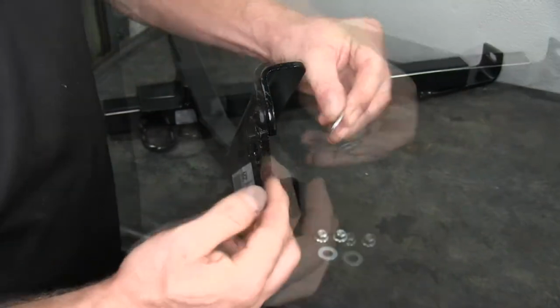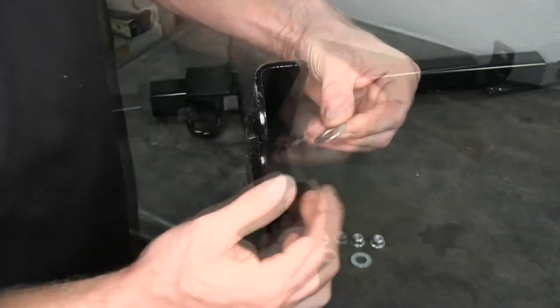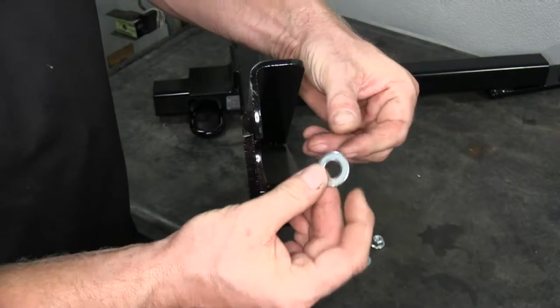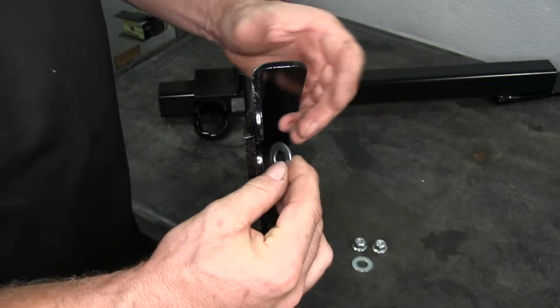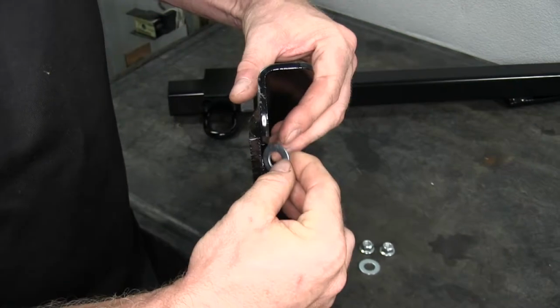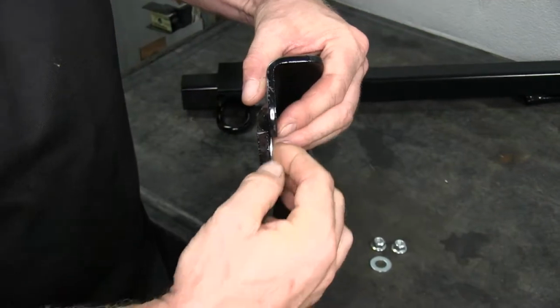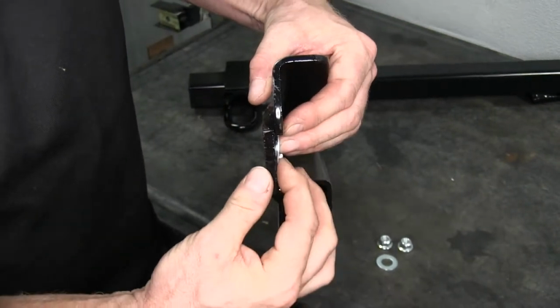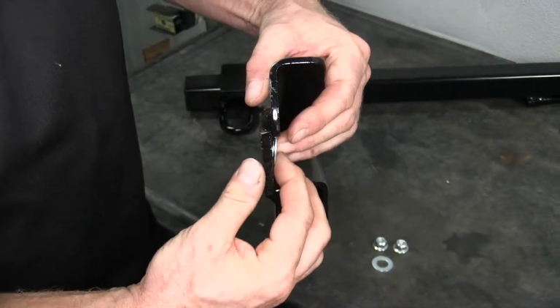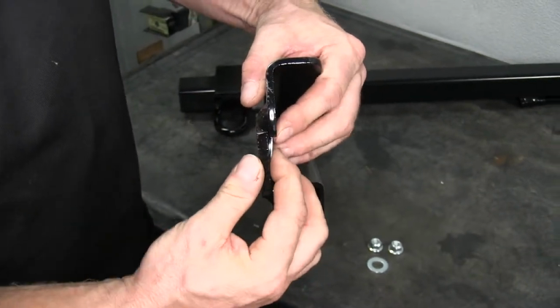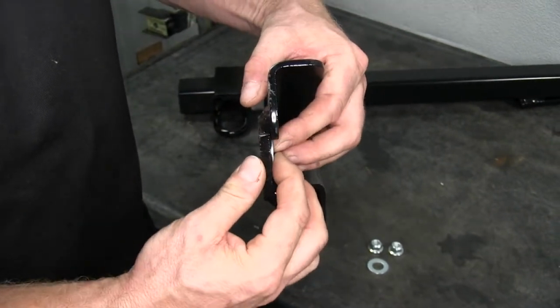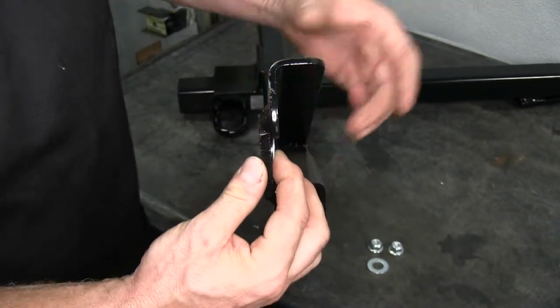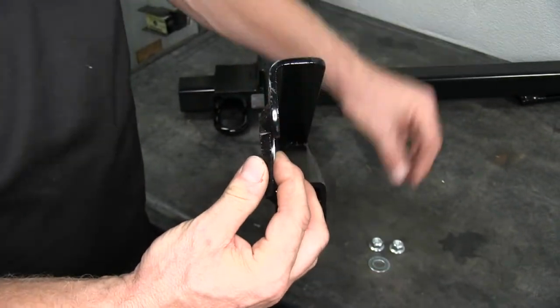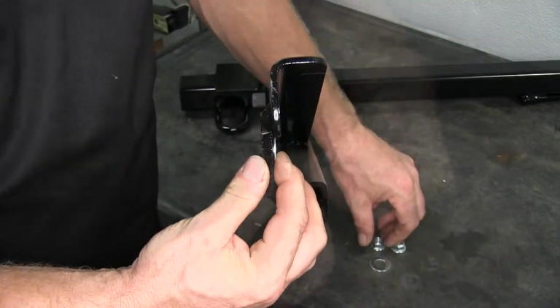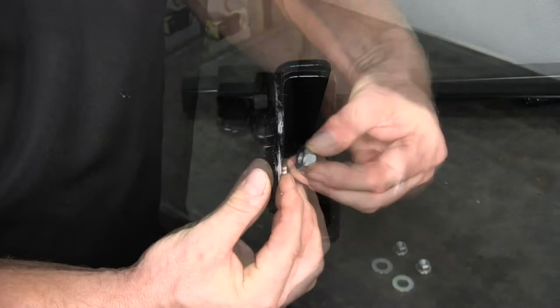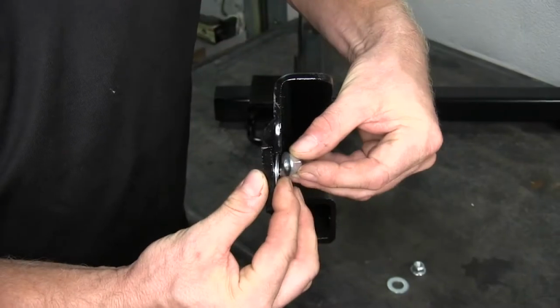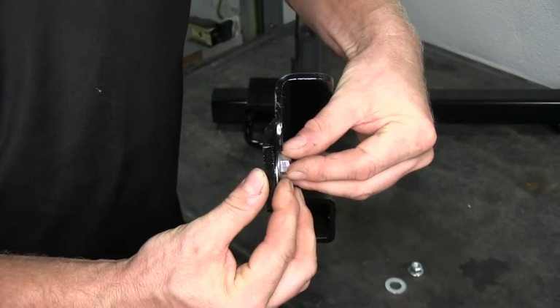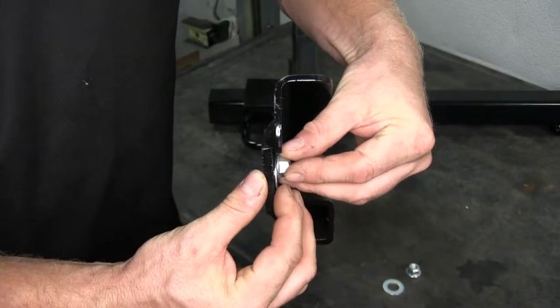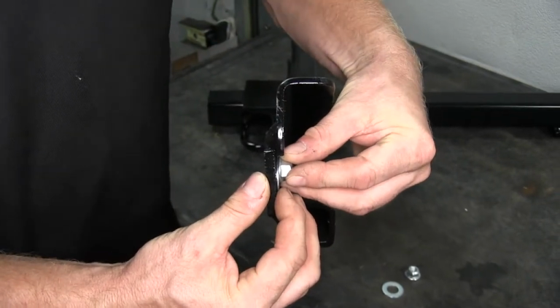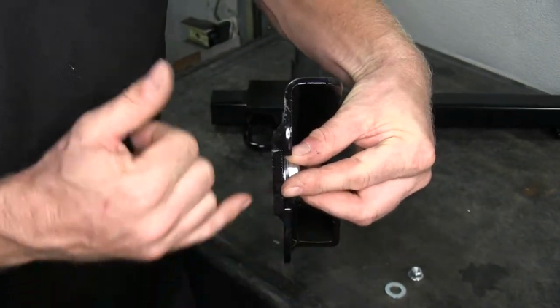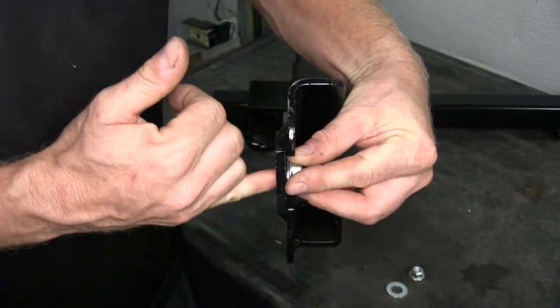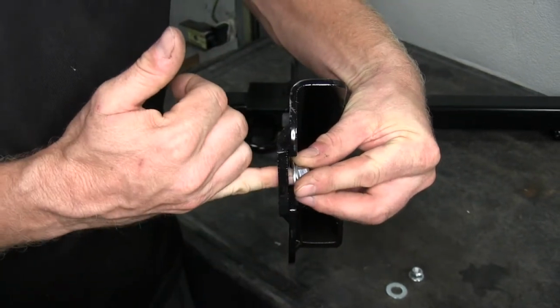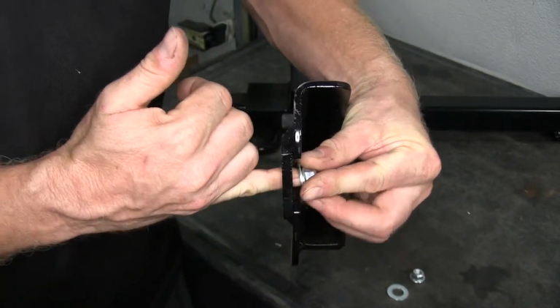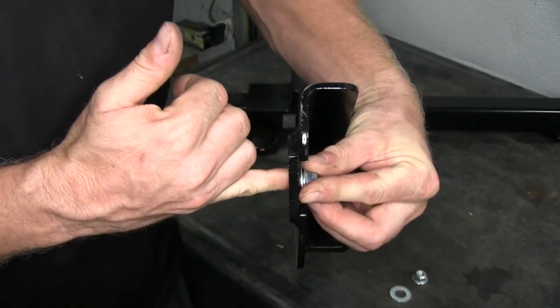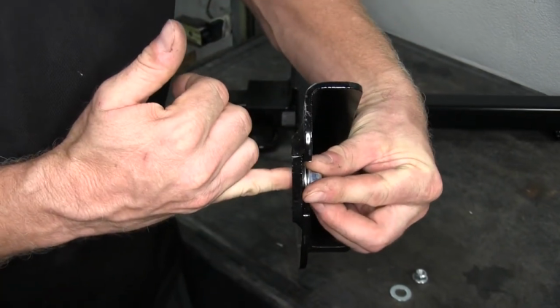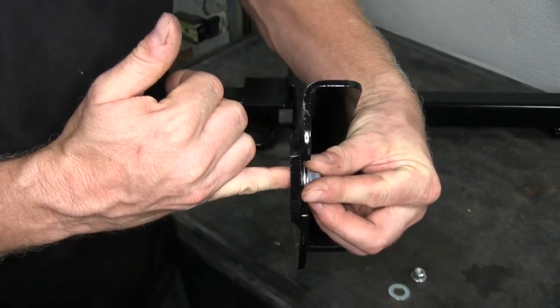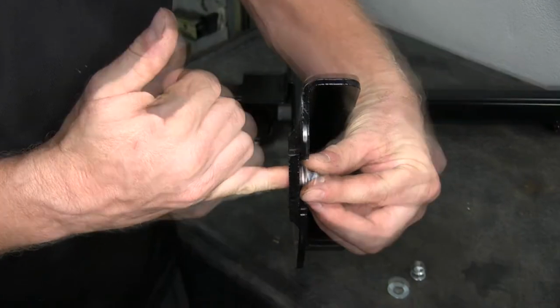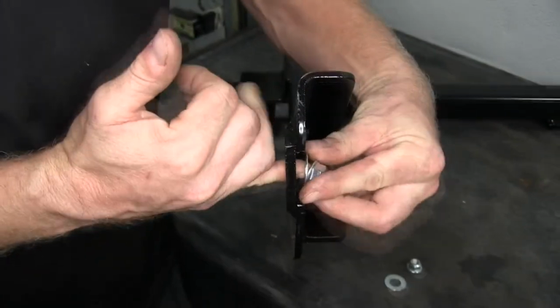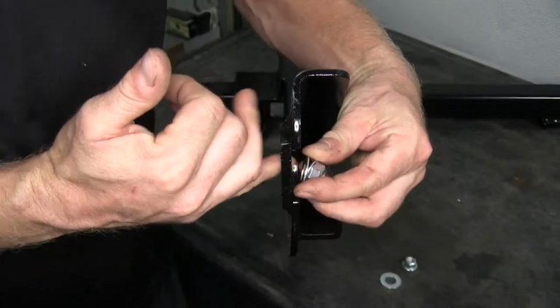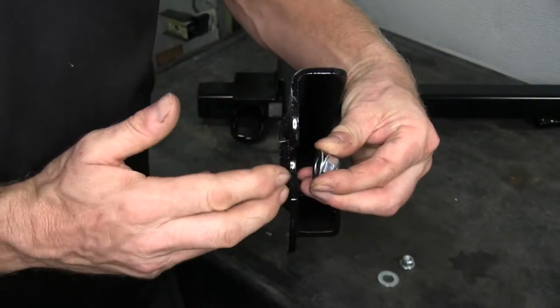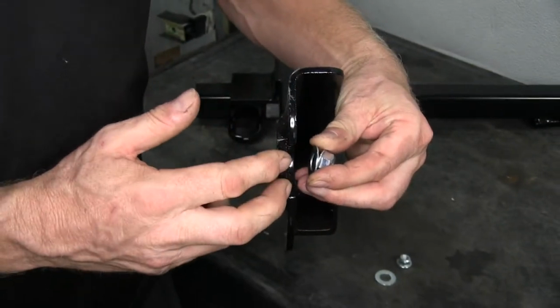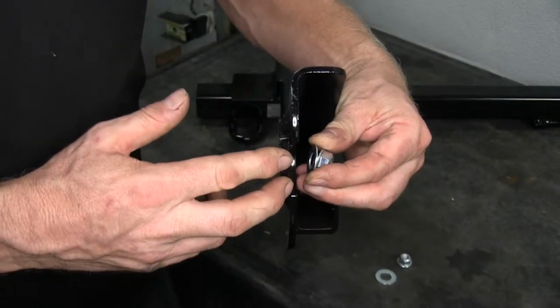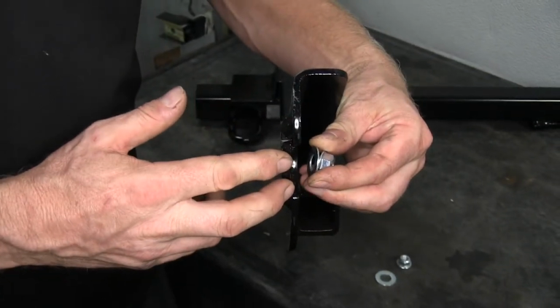After the hitch is in place, the flat washer will go on here. It's a little bit oversized, but that's fine. The locking flange nut will go on top of the stud, because the stud is long enough that it'll just take up the rest of the bolt. We'll do this on both sides of the hitch when we put it in place.